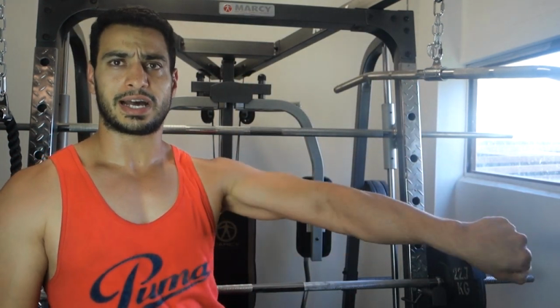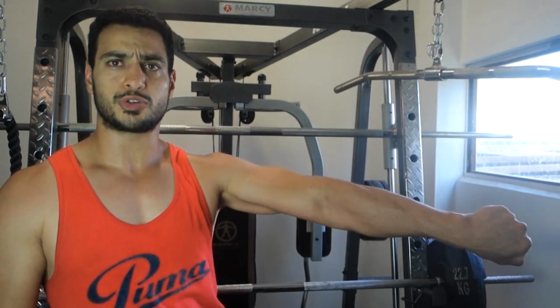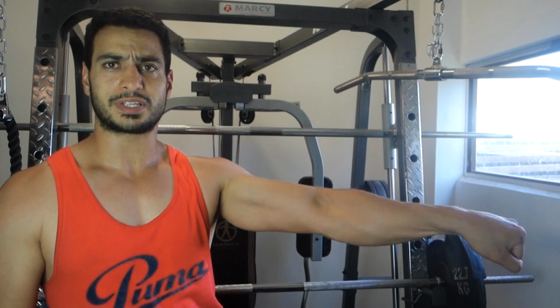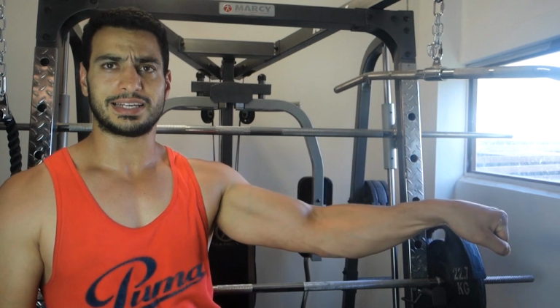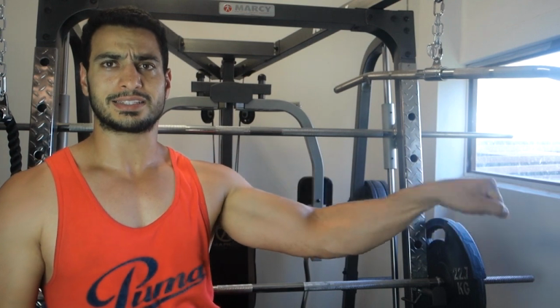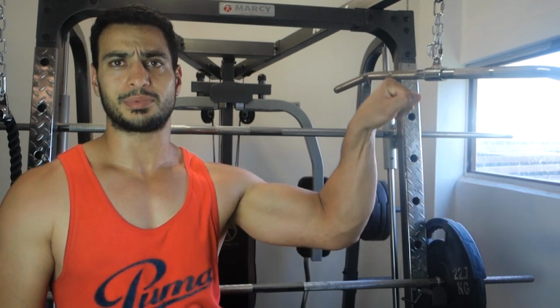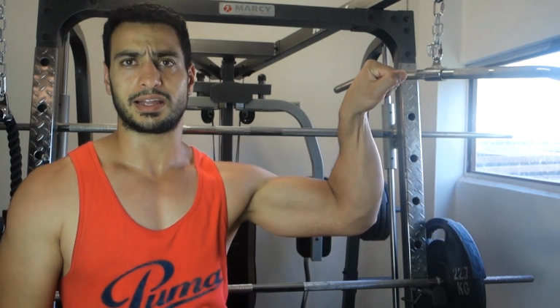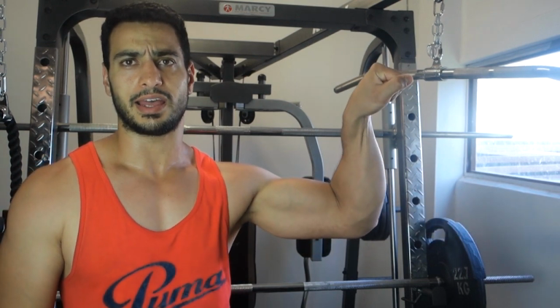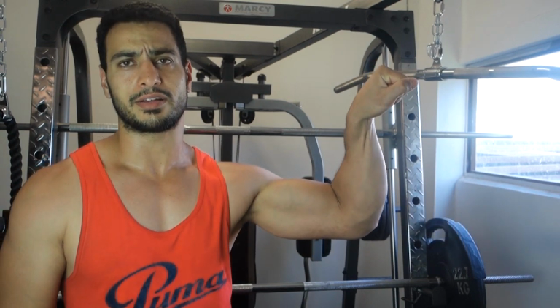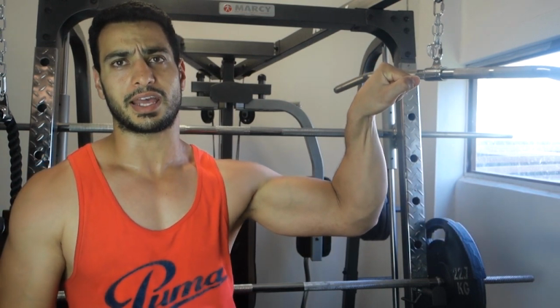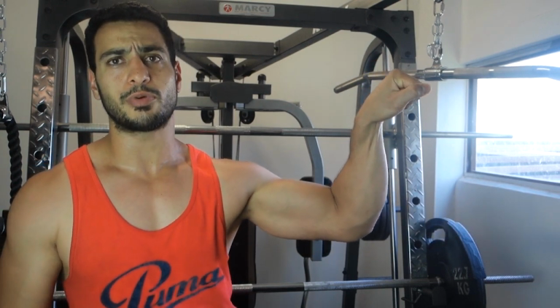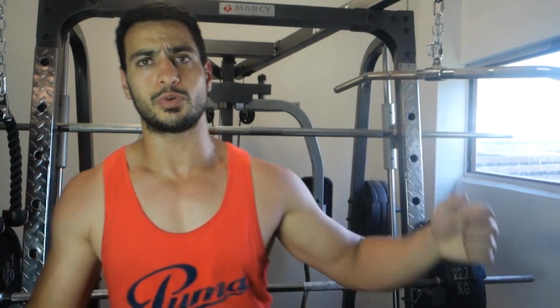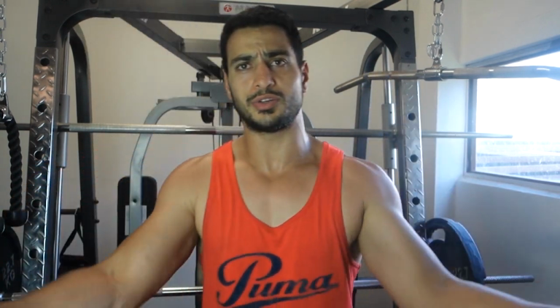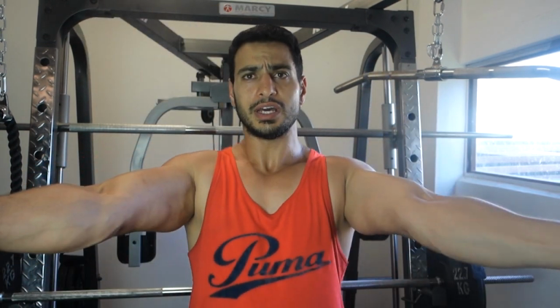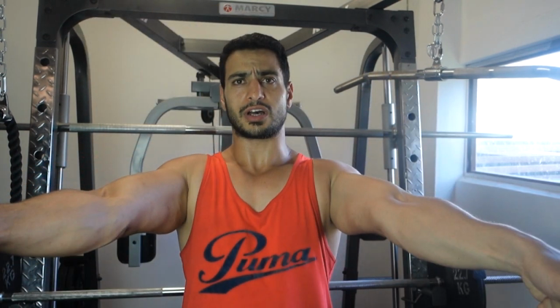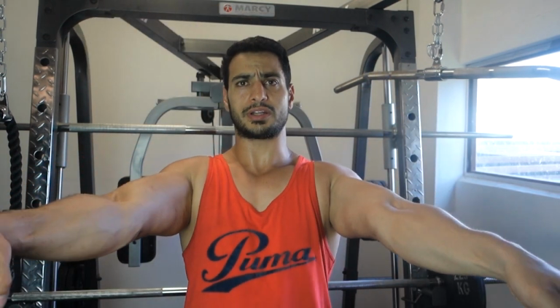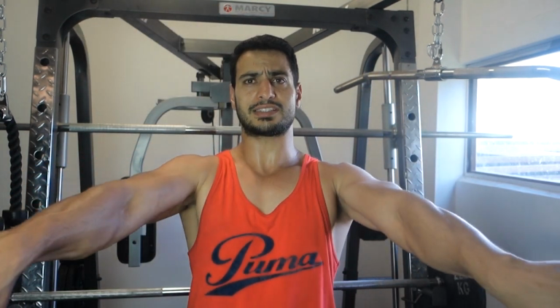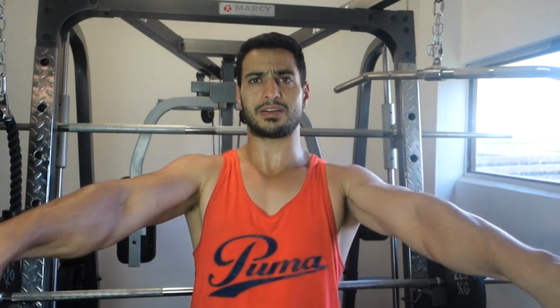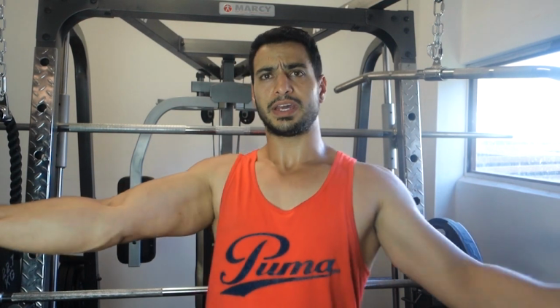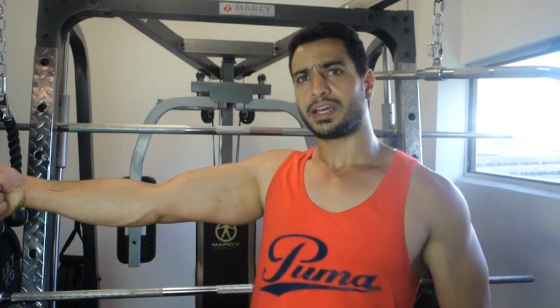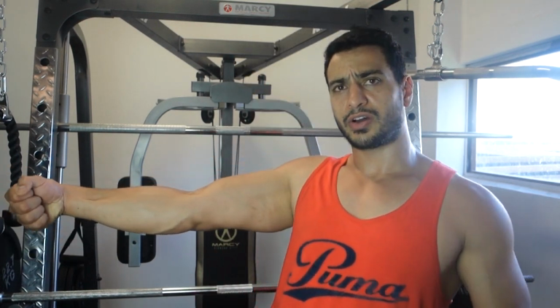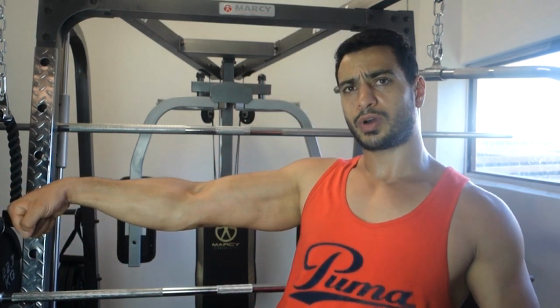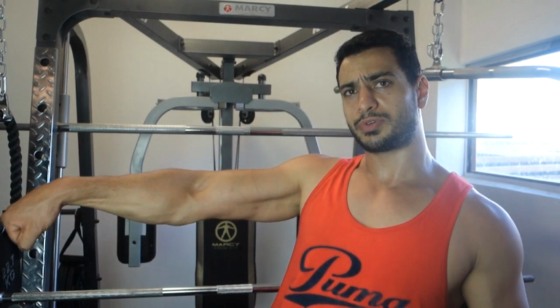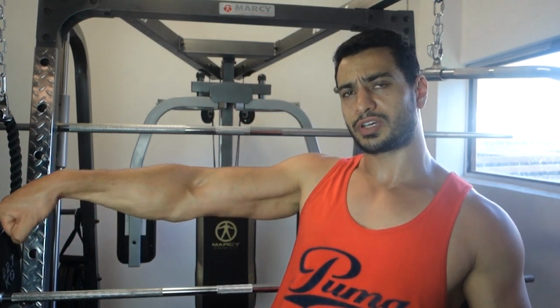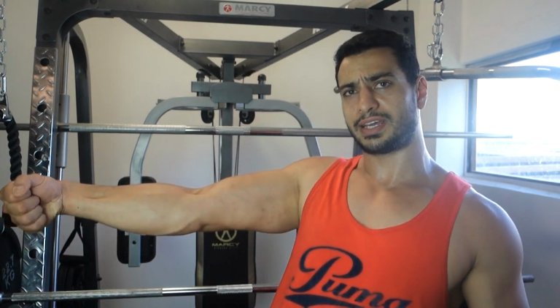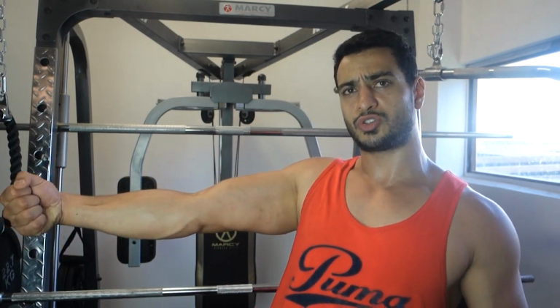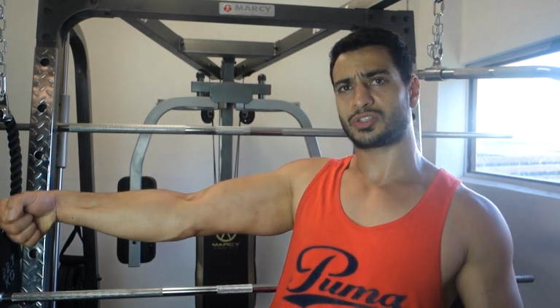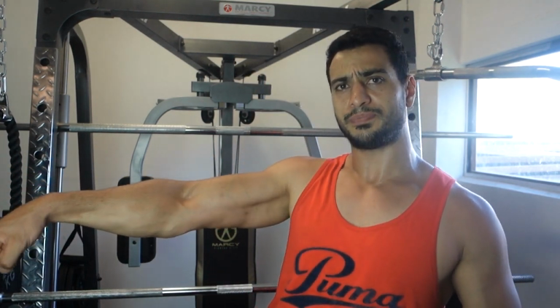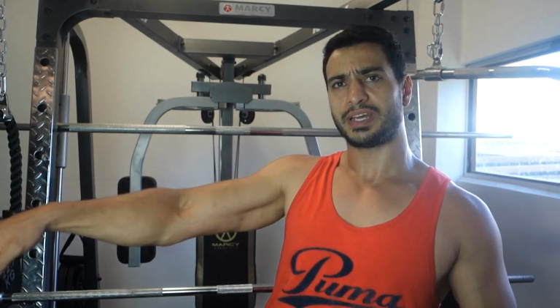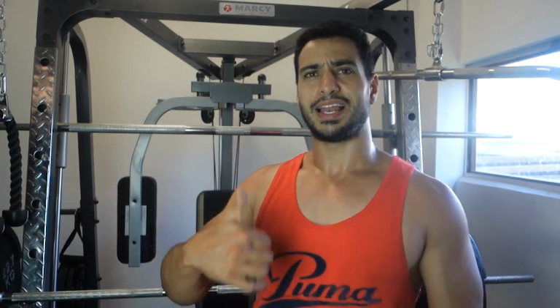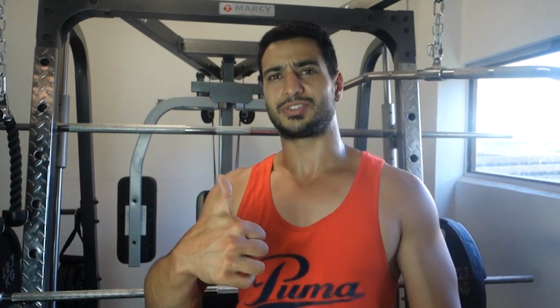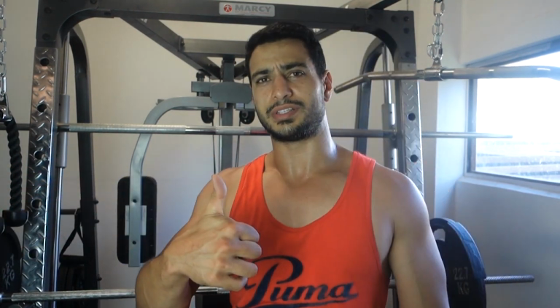800 reps a day isn't something I think anybody would really do, so I want to test it out. What kind of results can I get in two weeks time? Let's do this.